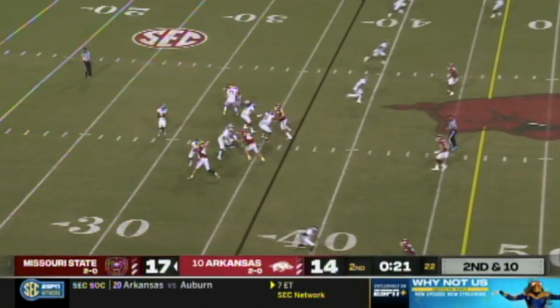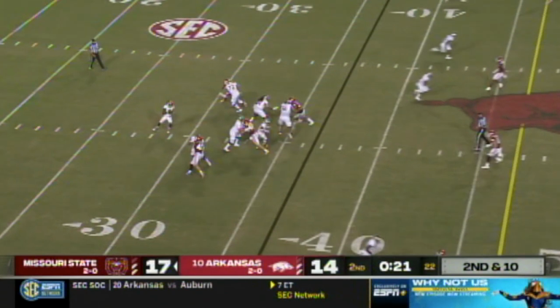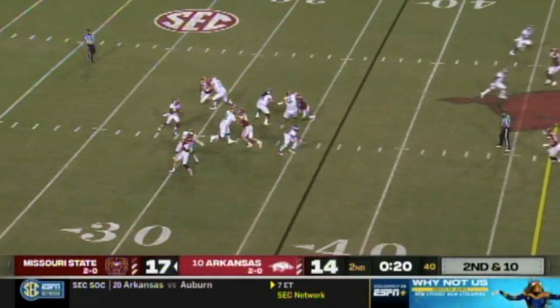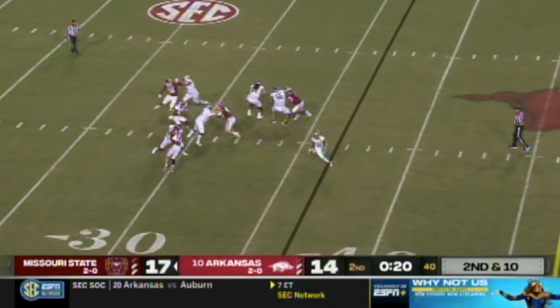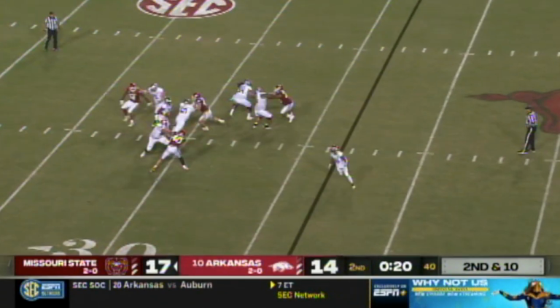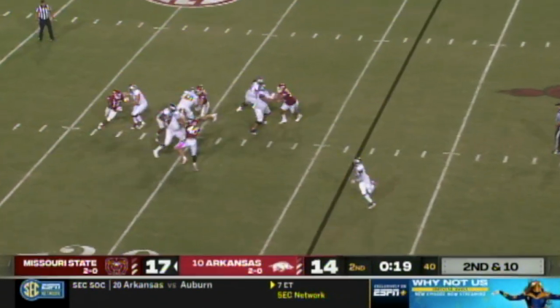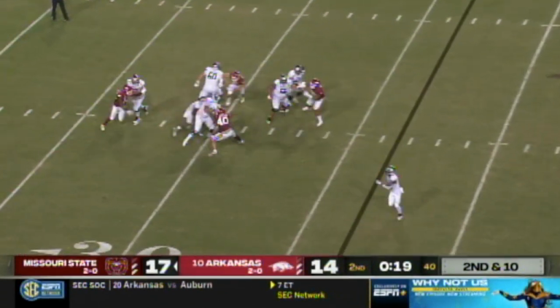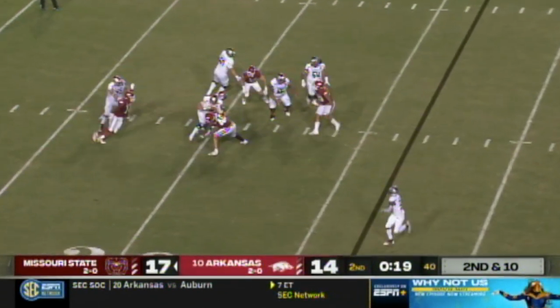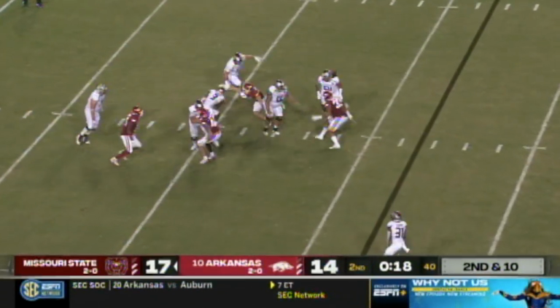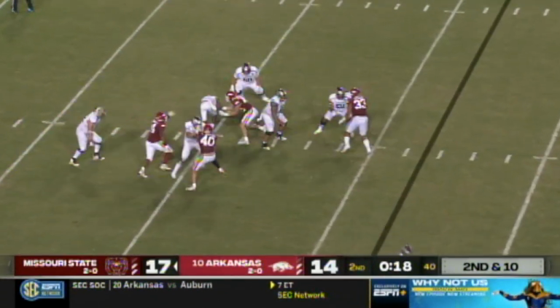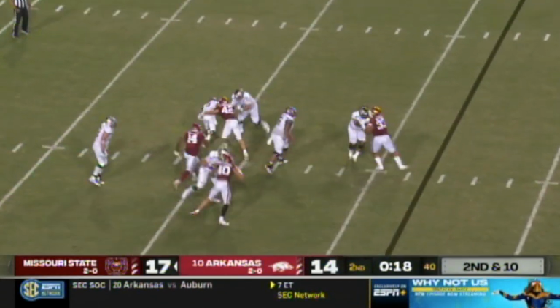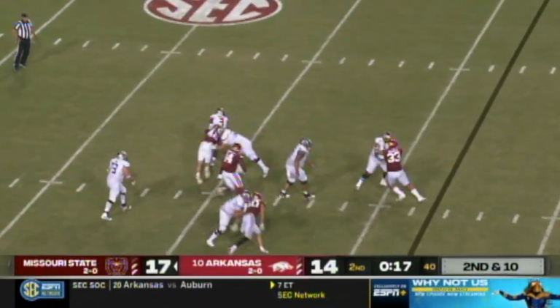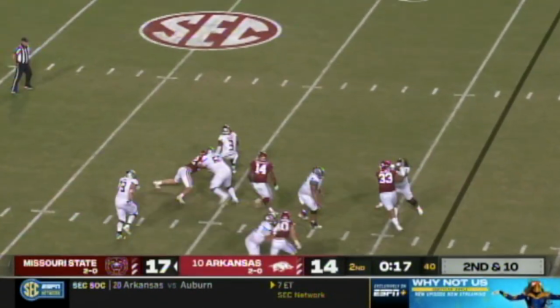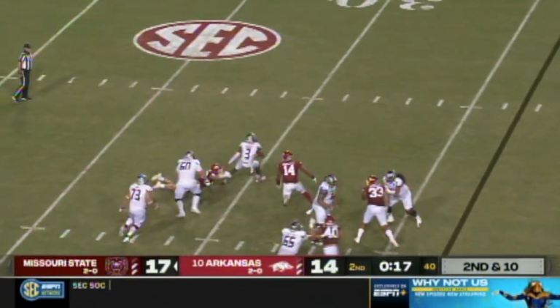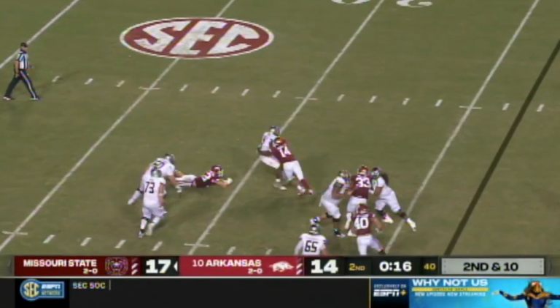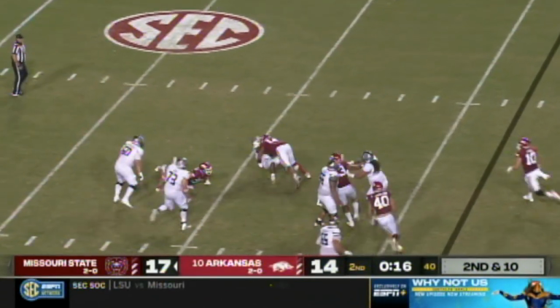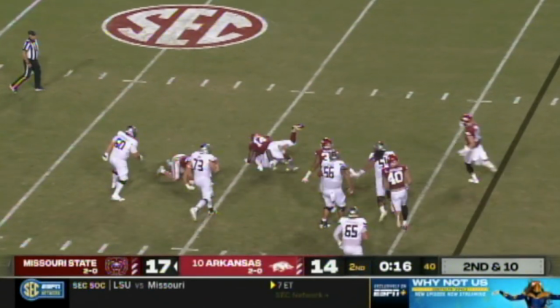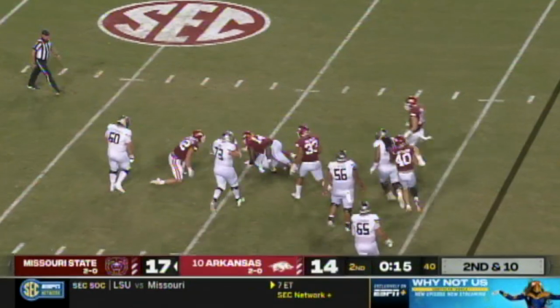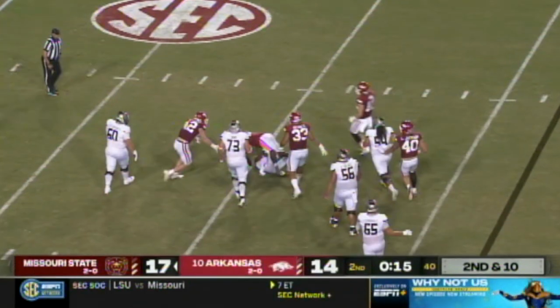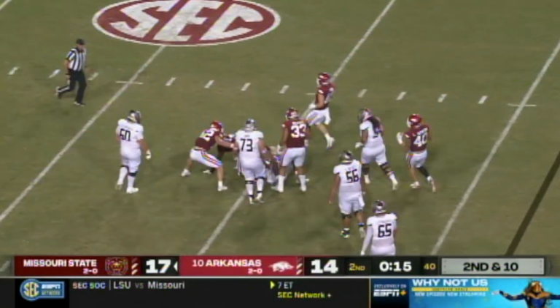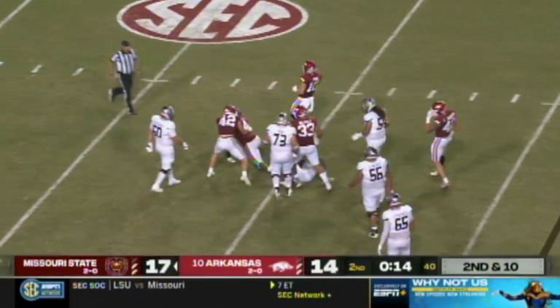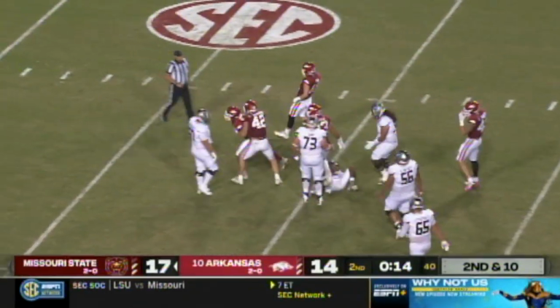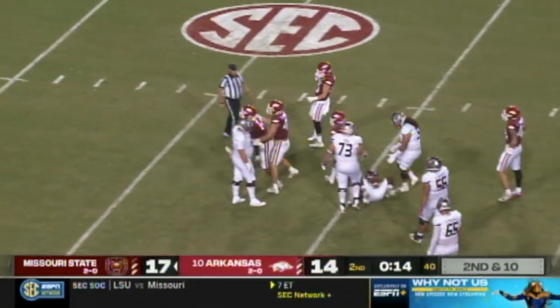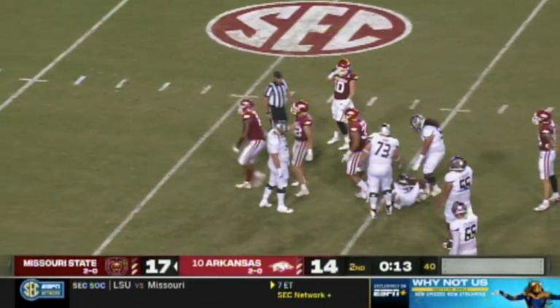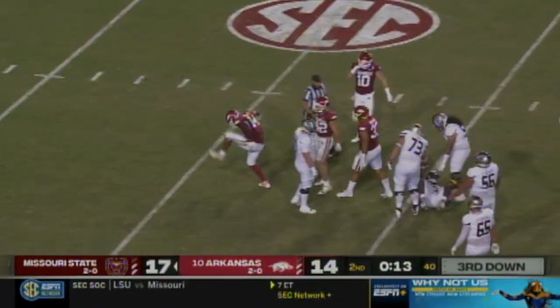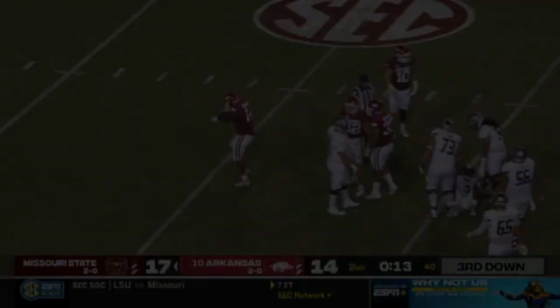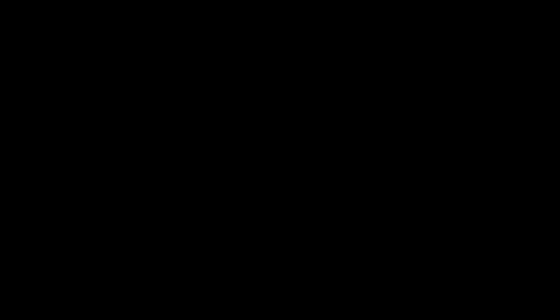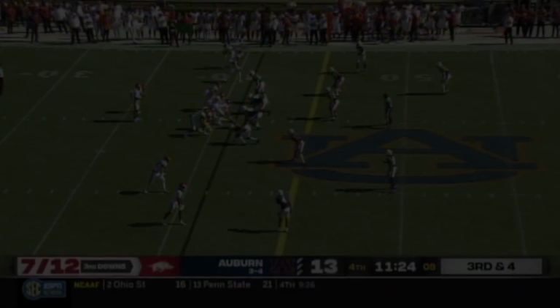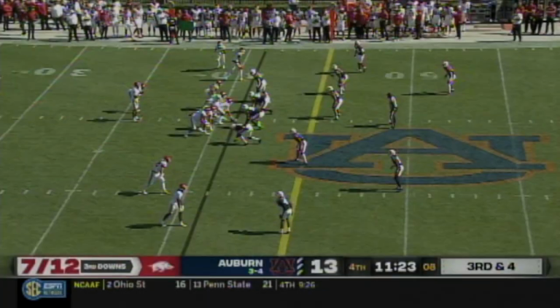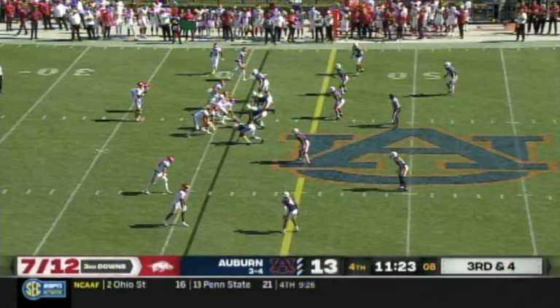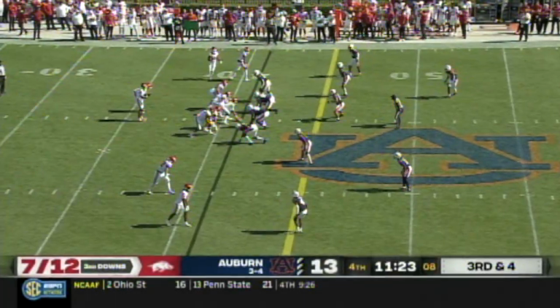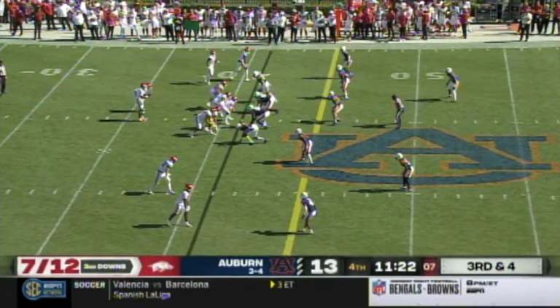Five touchdown passes for K.J. Jefferson. Shelly in trouble — down he goes! Jordan Dominick!